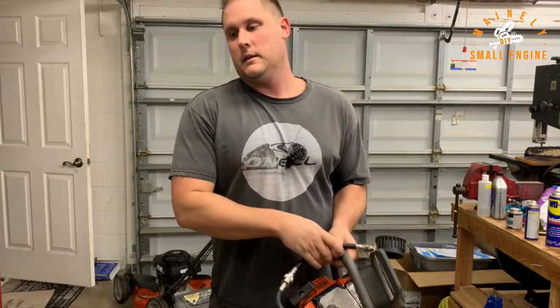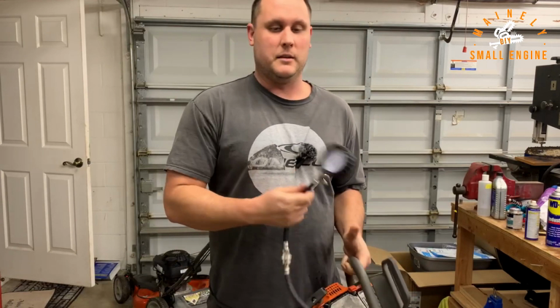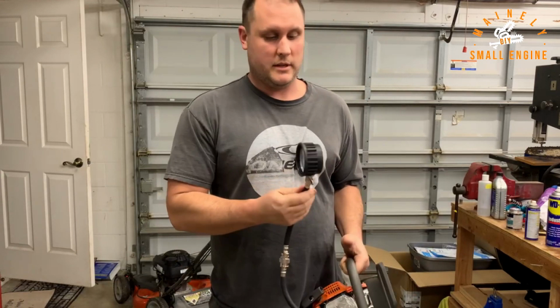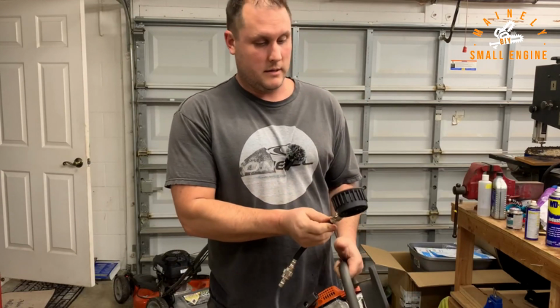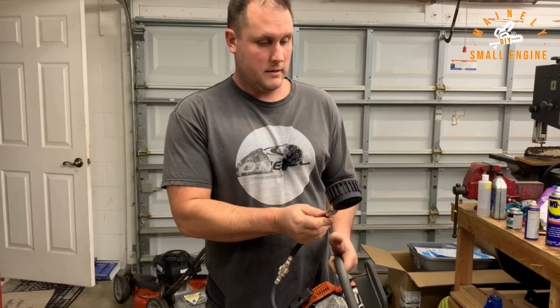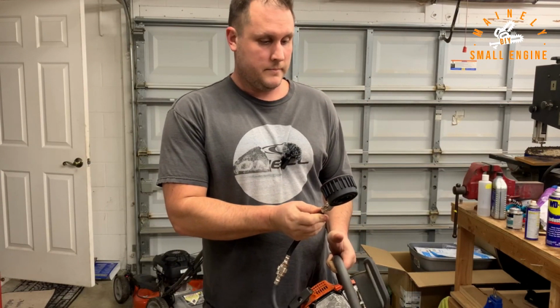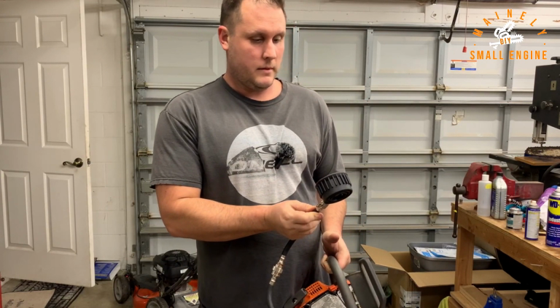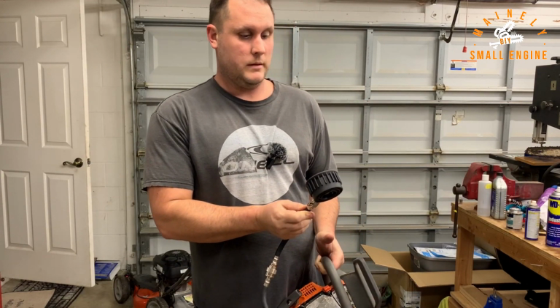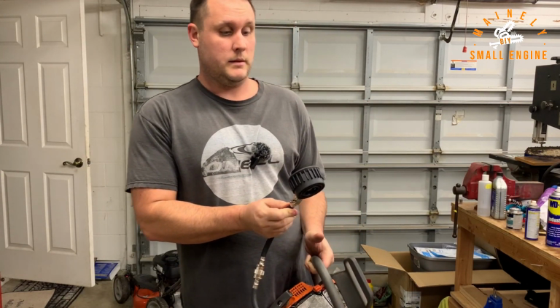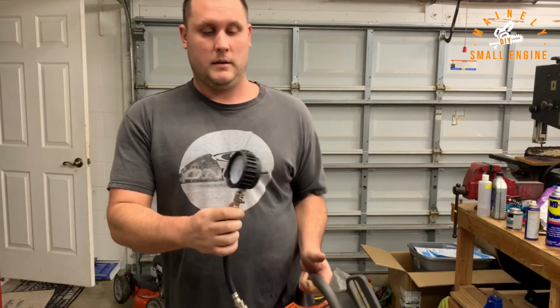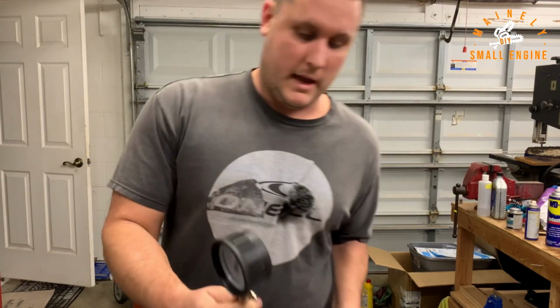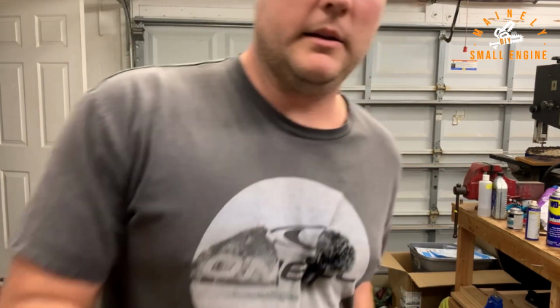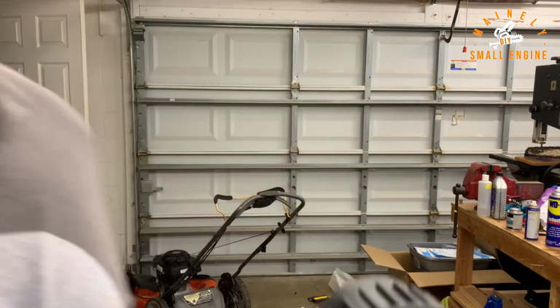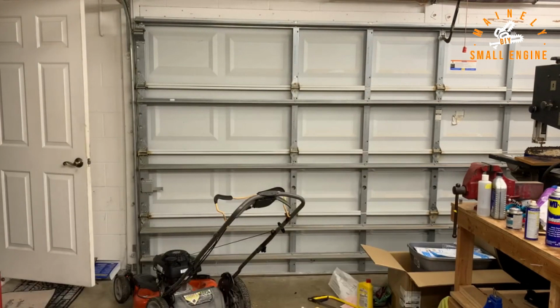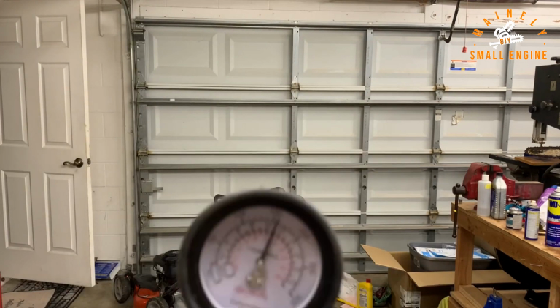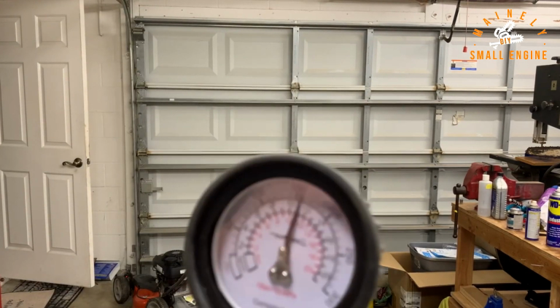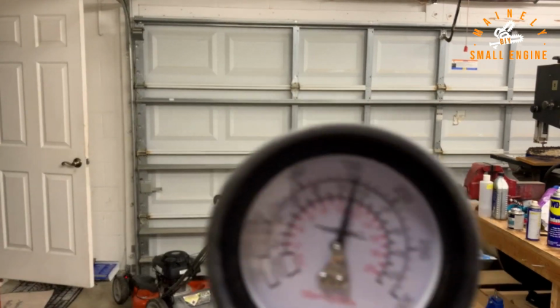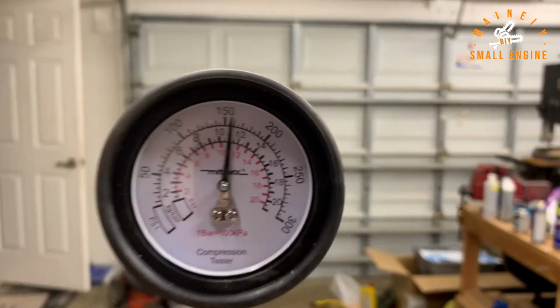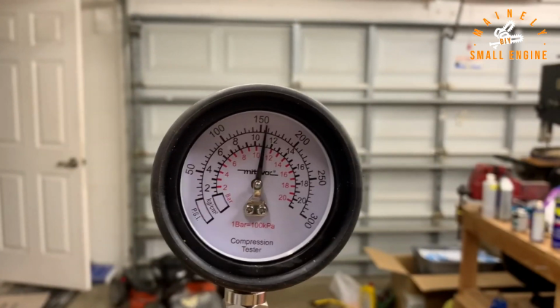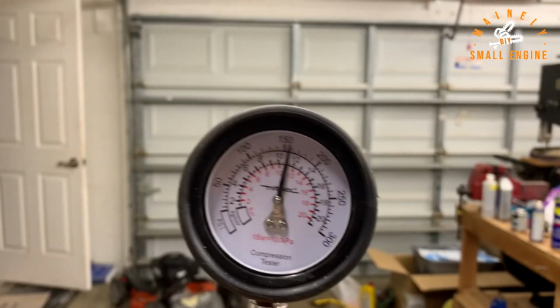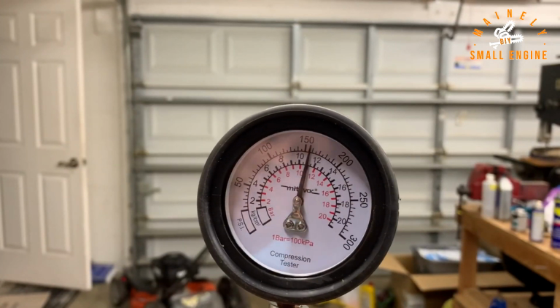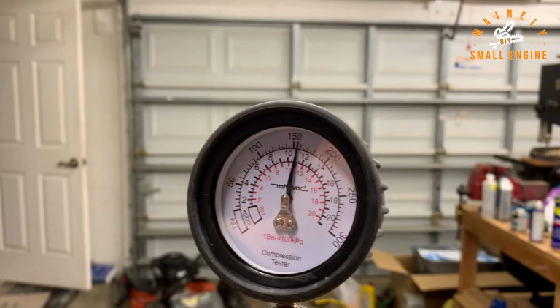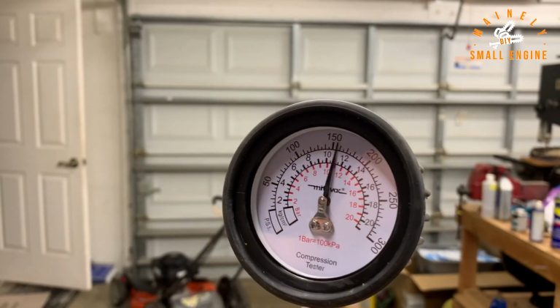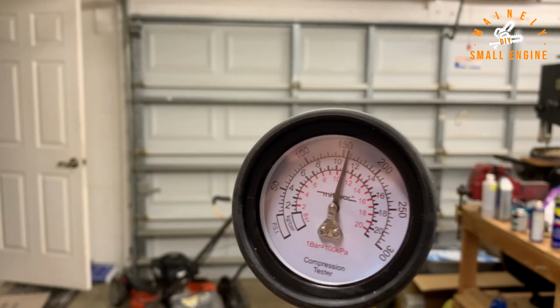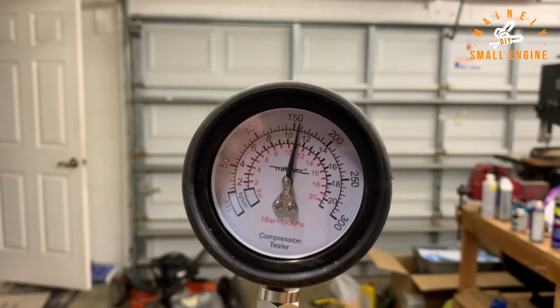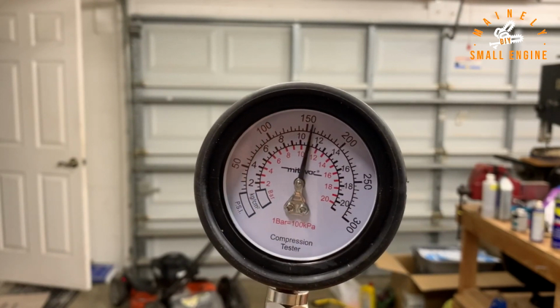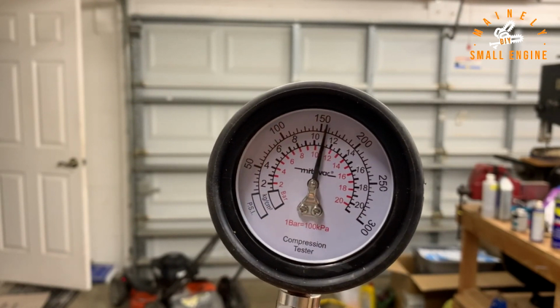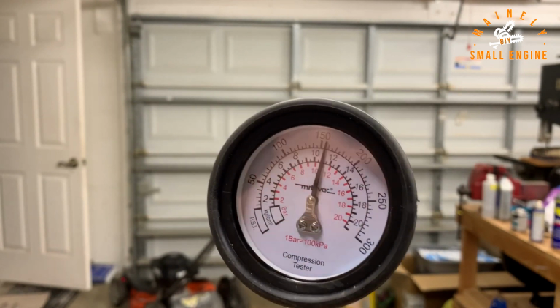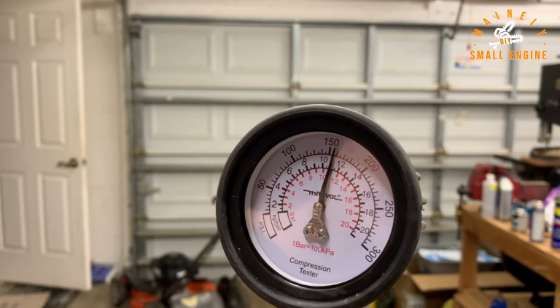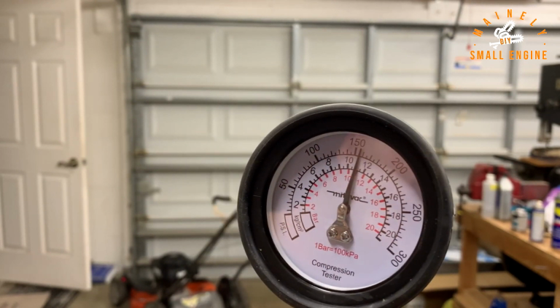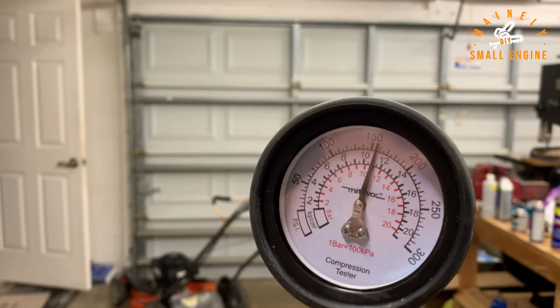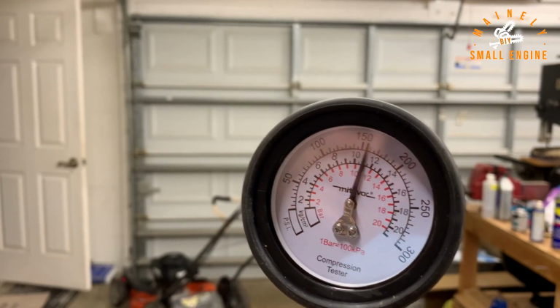That's a lot of pulls. After pulling until it wouldn't go any further, I finished out at — I'm going to call it 156 psi with the Mityvac.